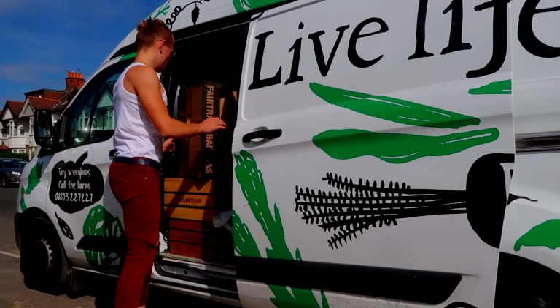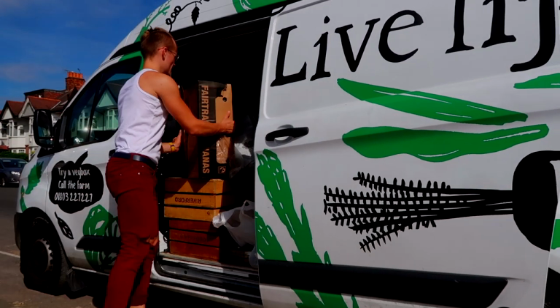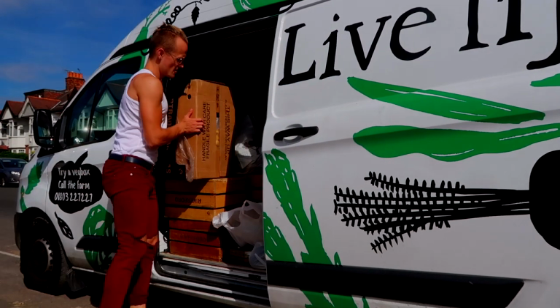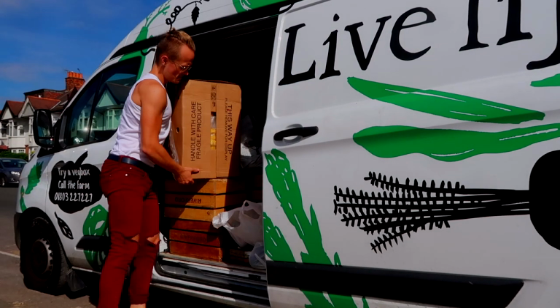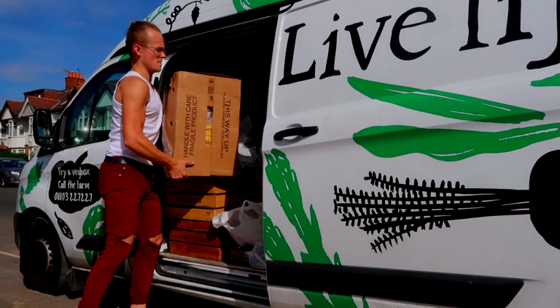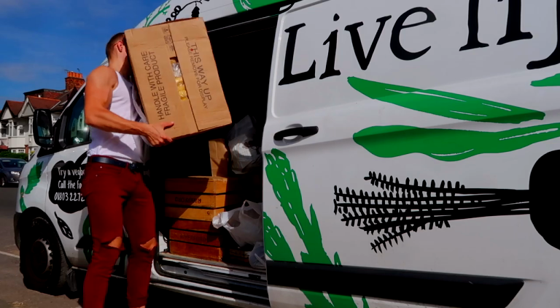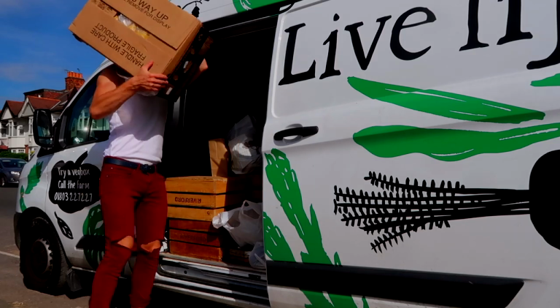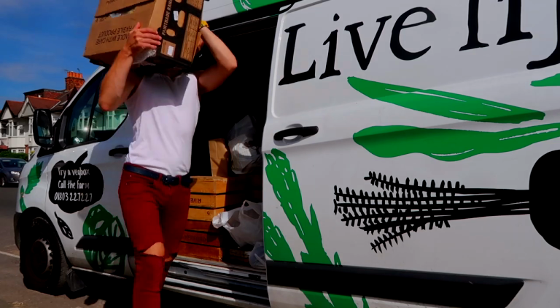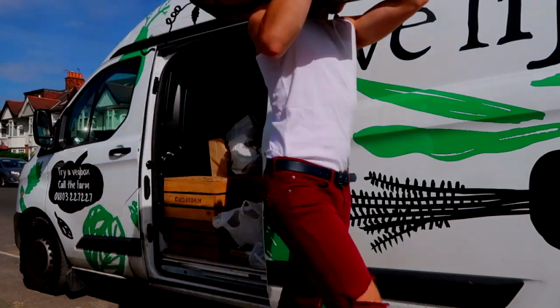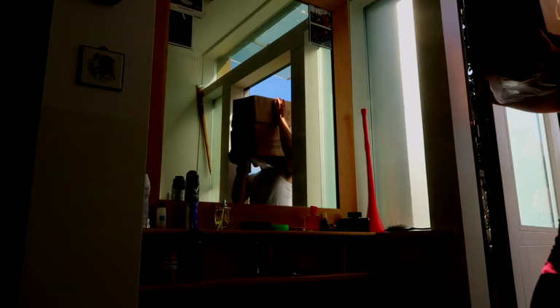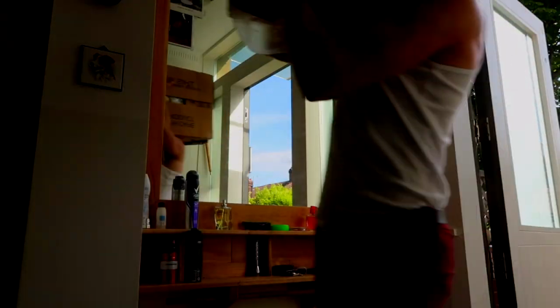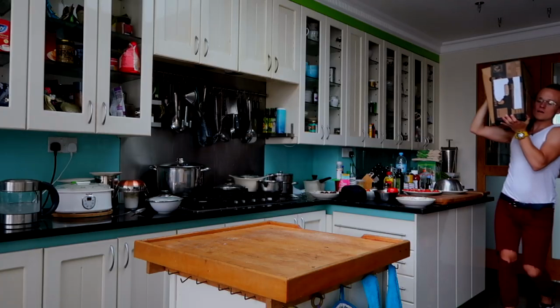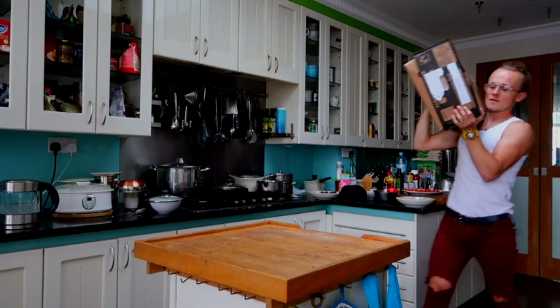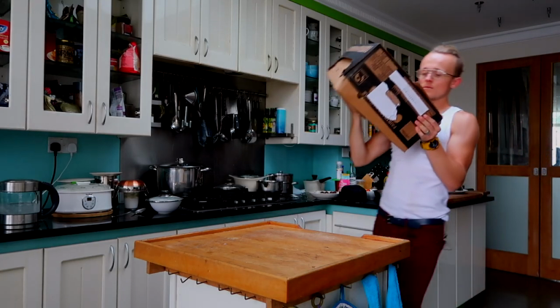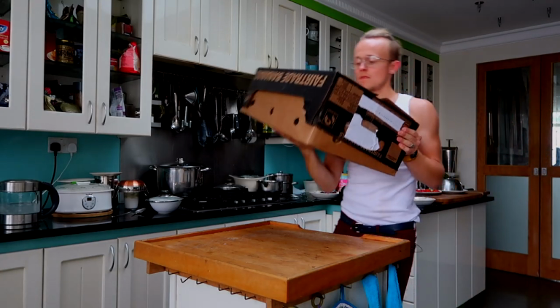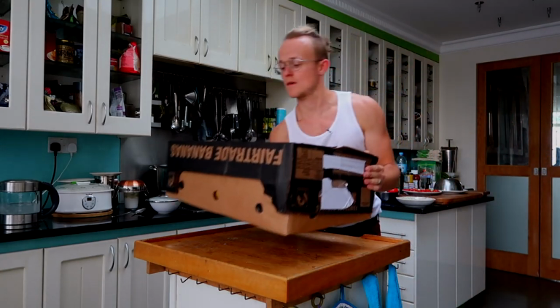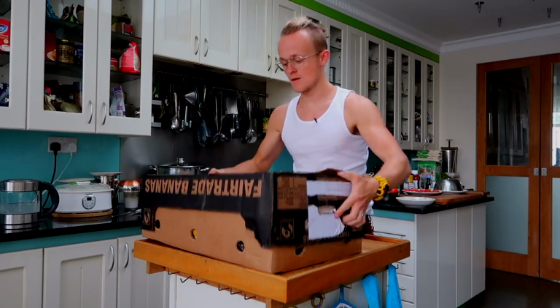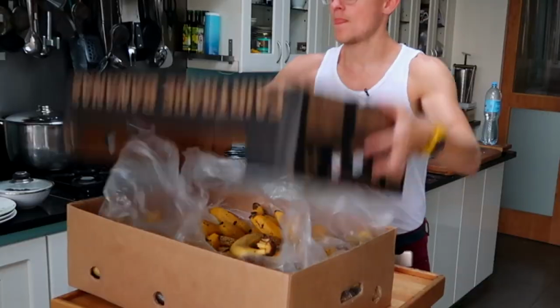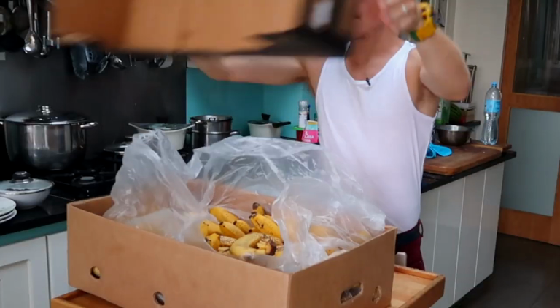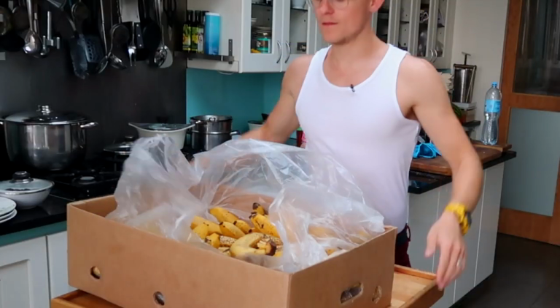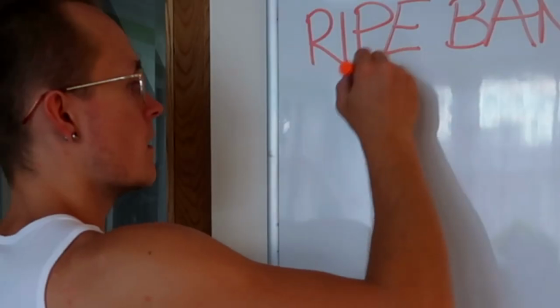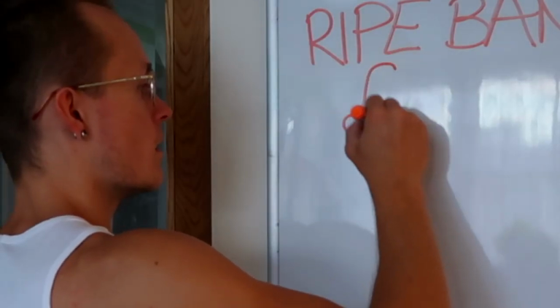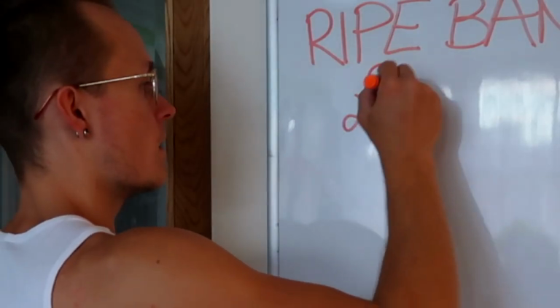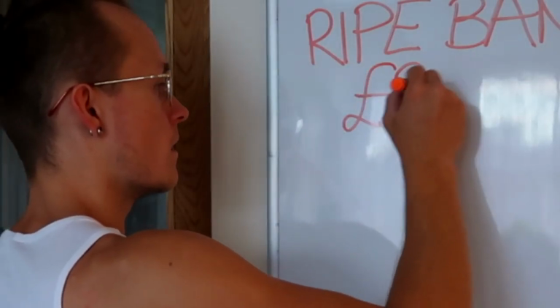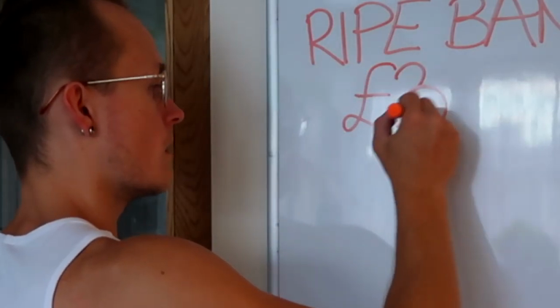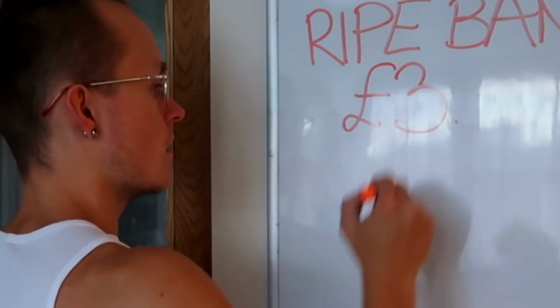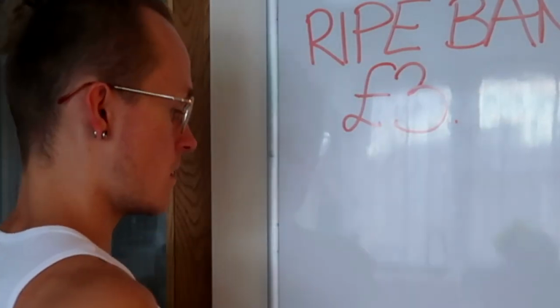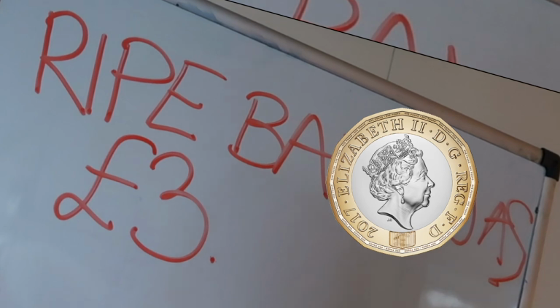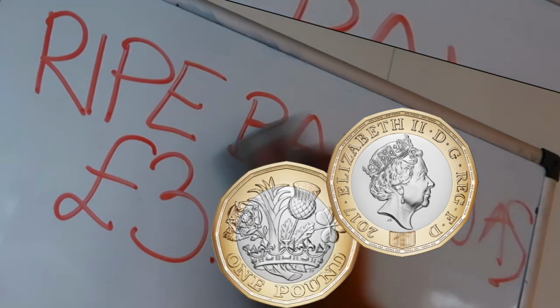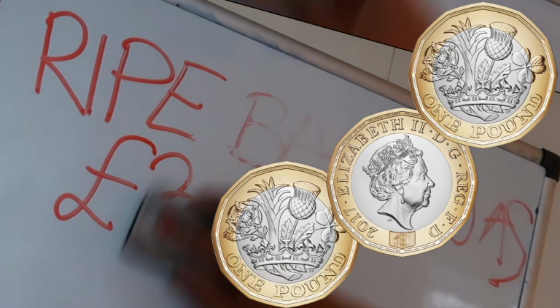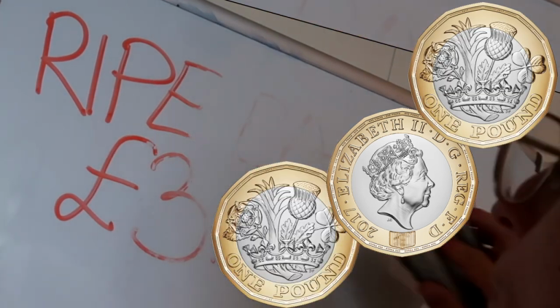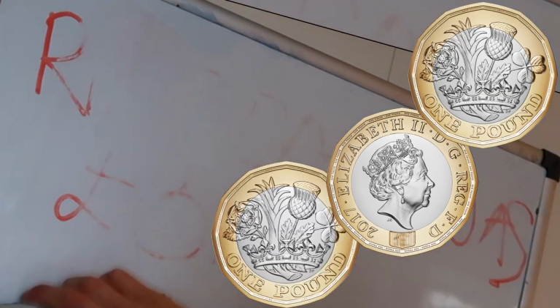In case you do want to try to change your habit, this video is going to show you how I get bananas almost for nothing. For this box it only cost me three quid — three pounds sterling.